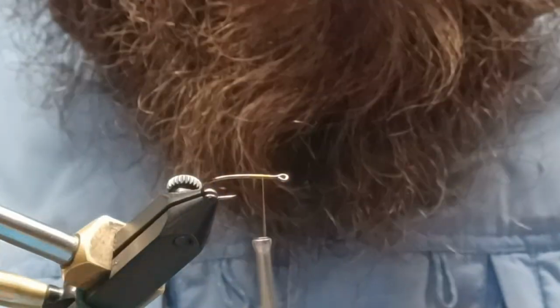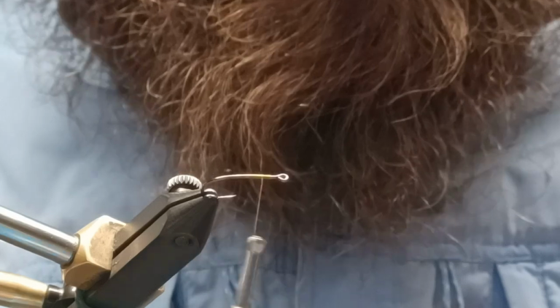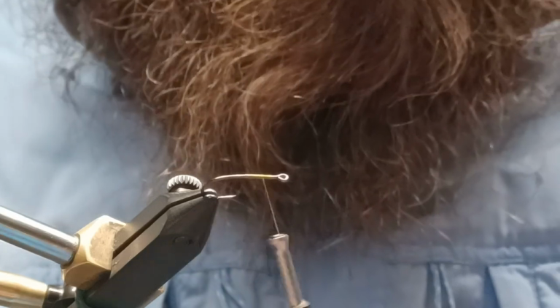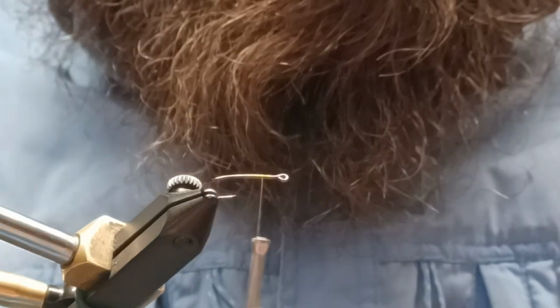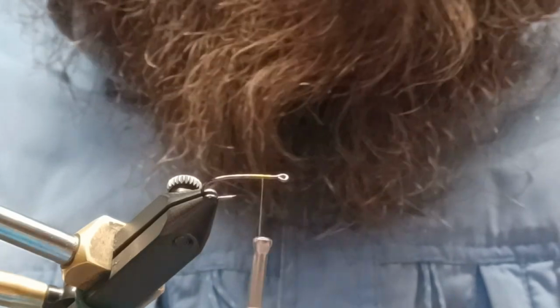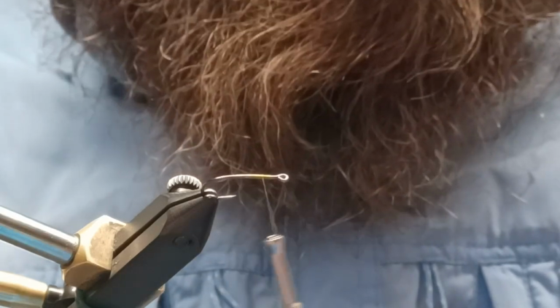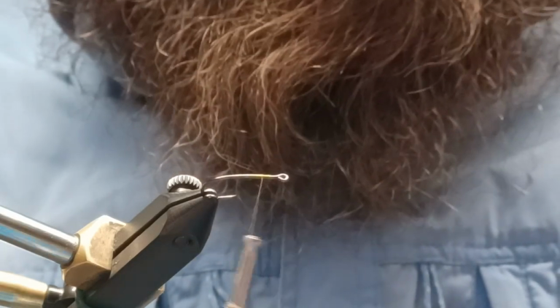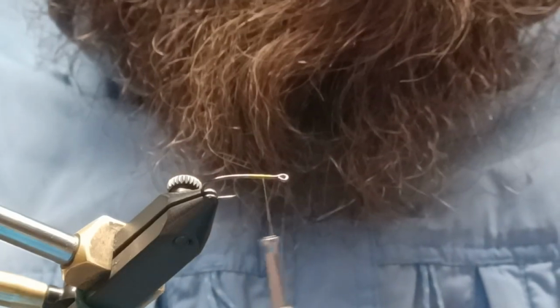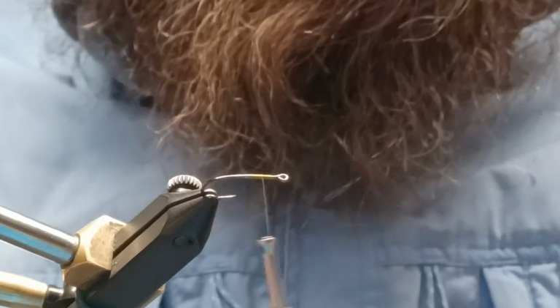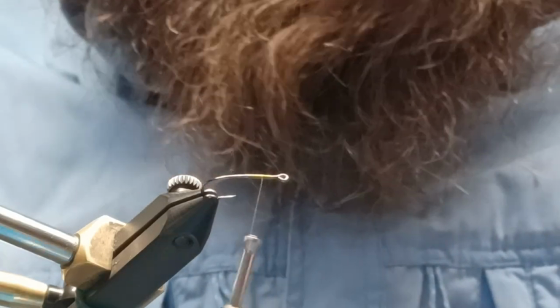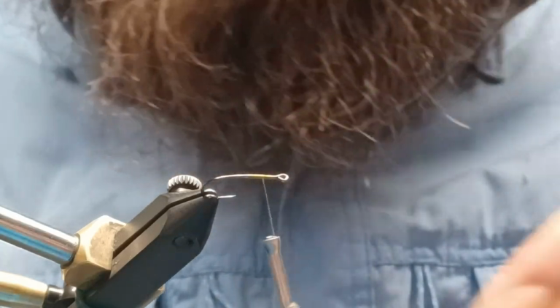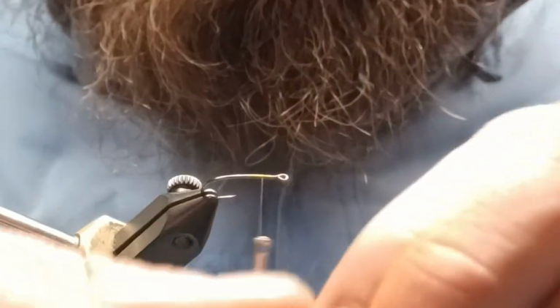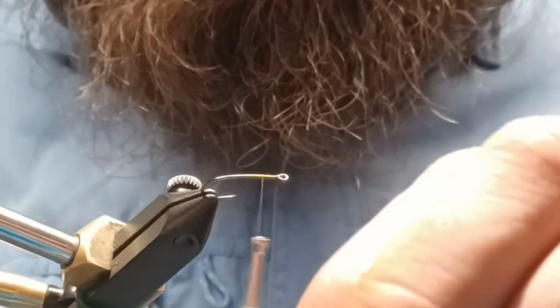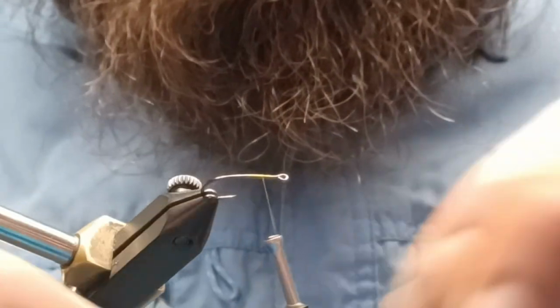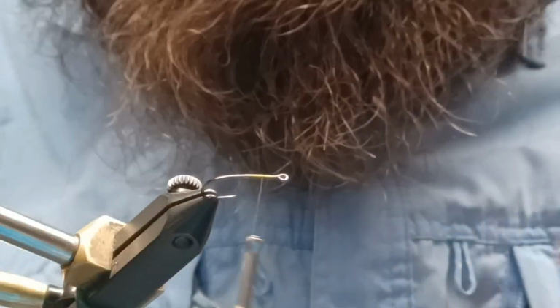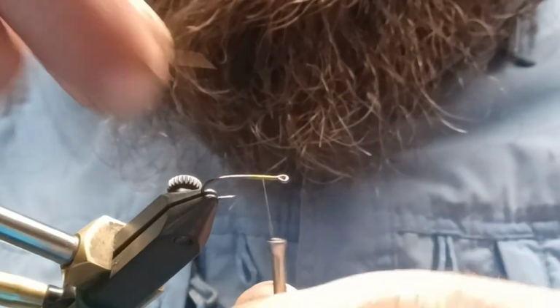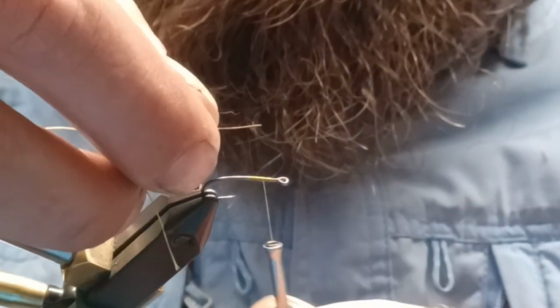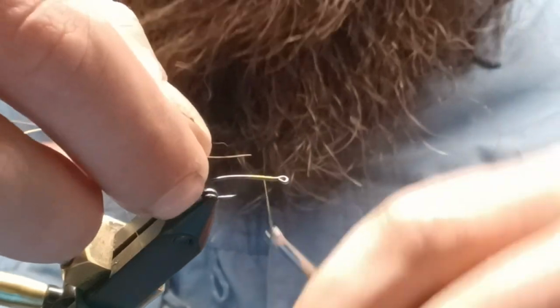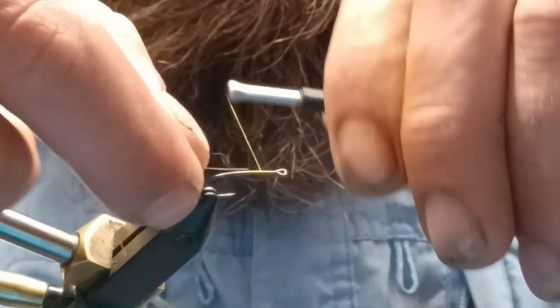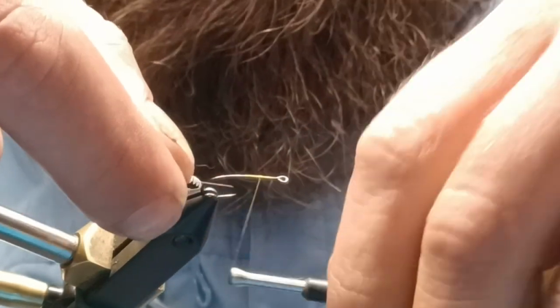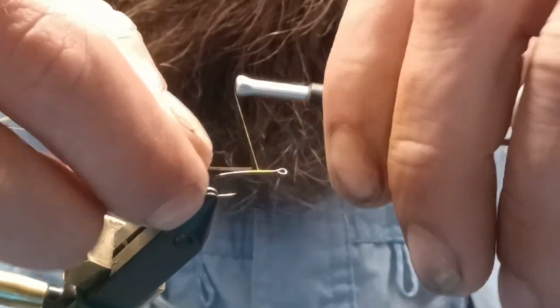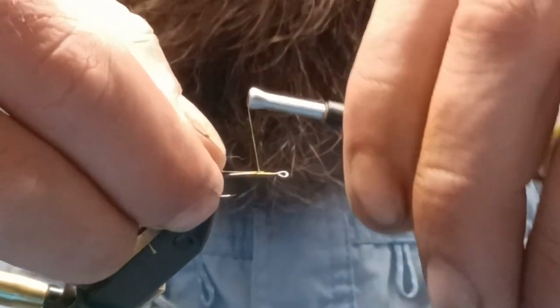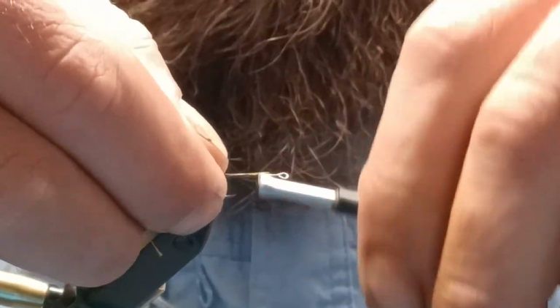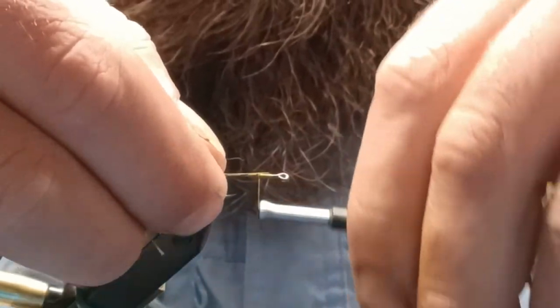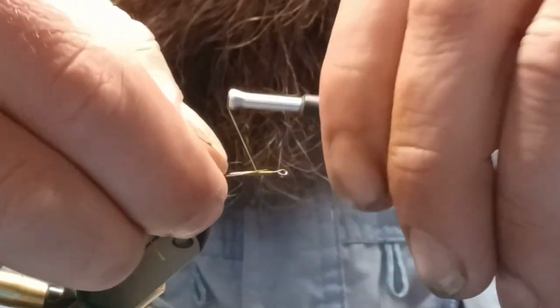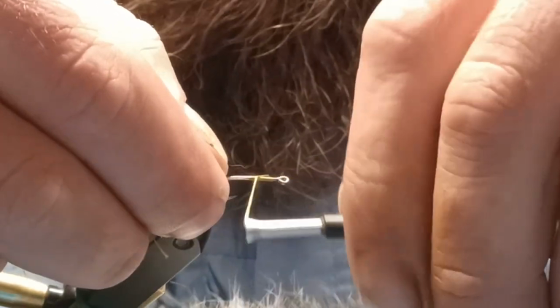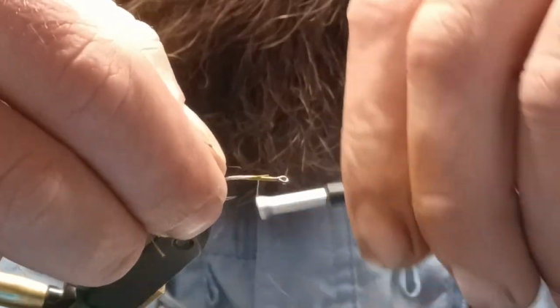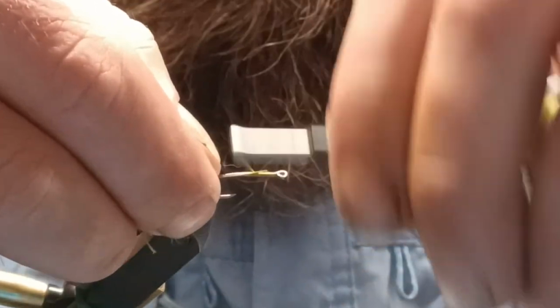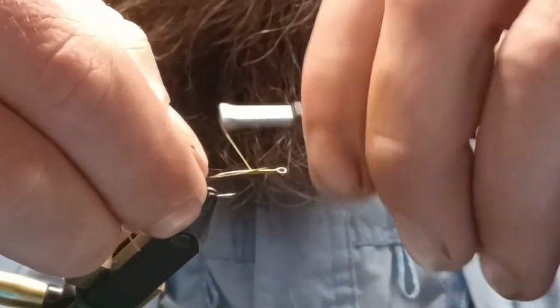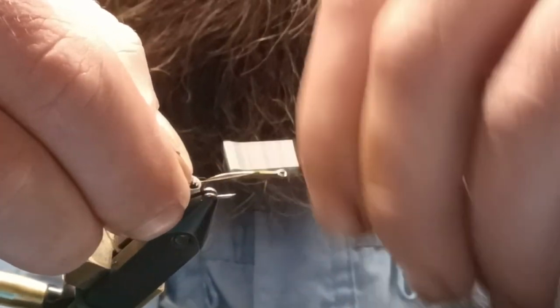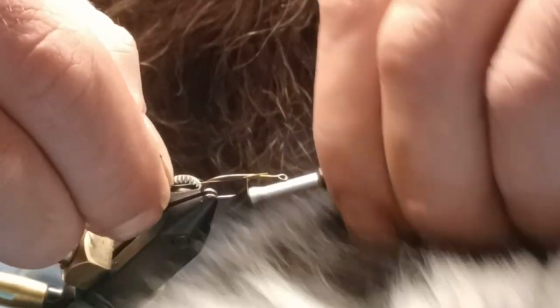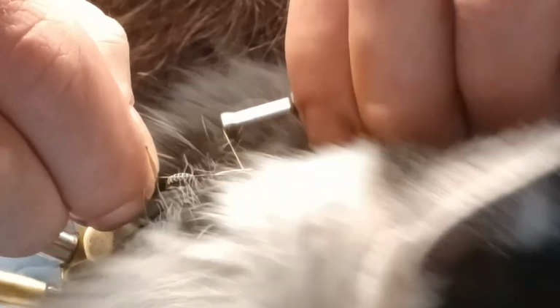We're going for a light olive body. We're going to use sculpin olive small UTC wire.